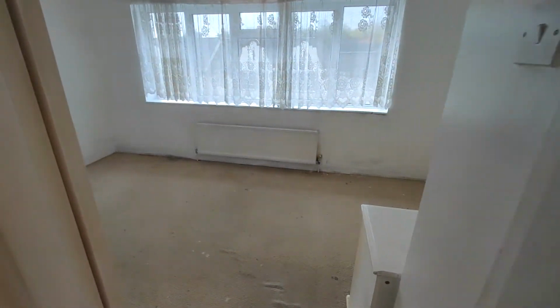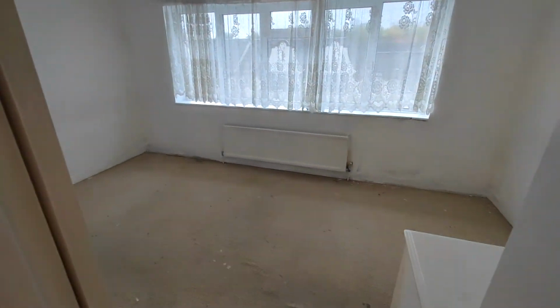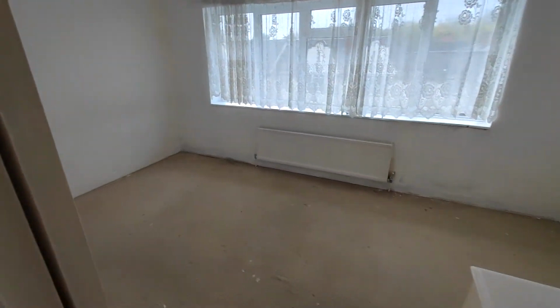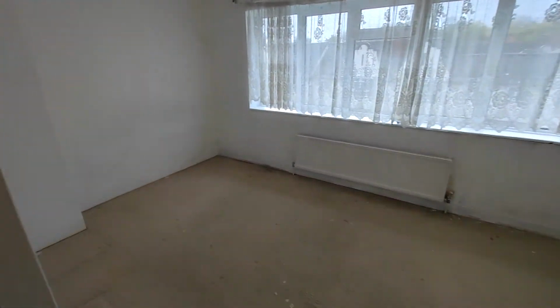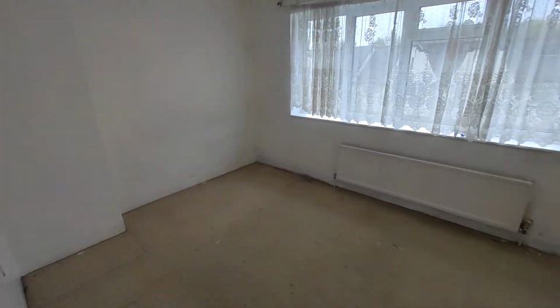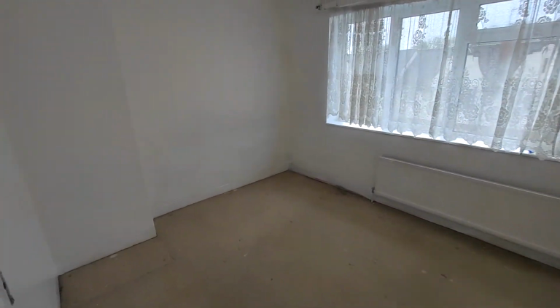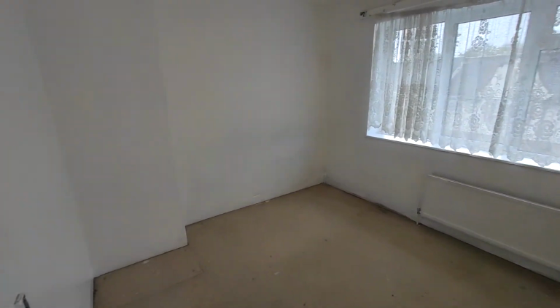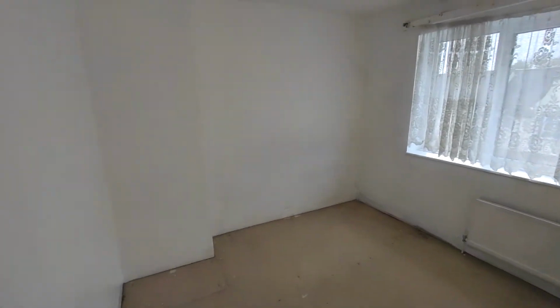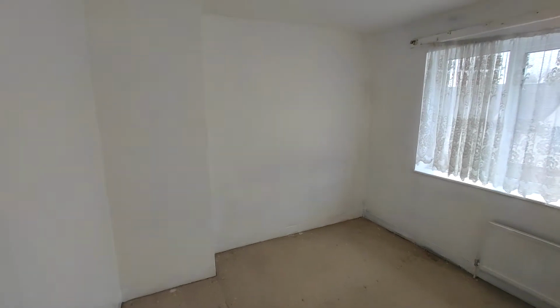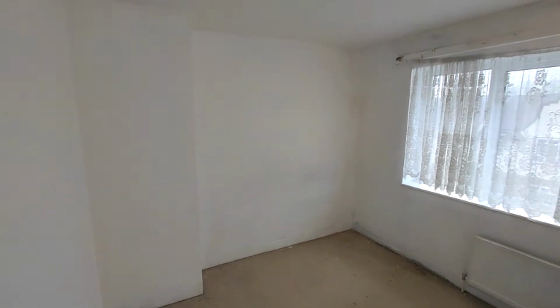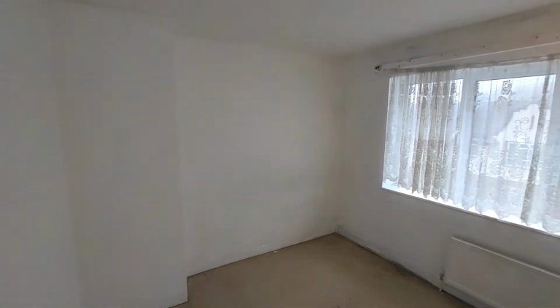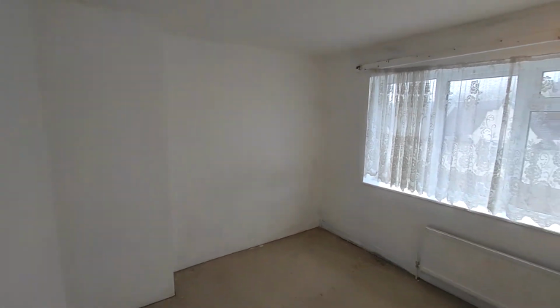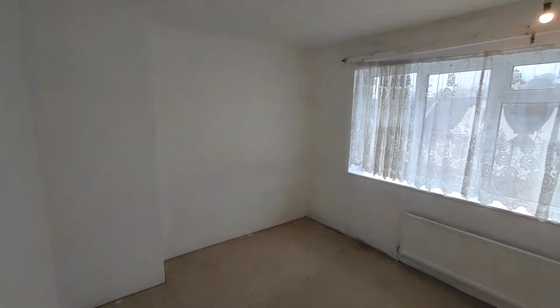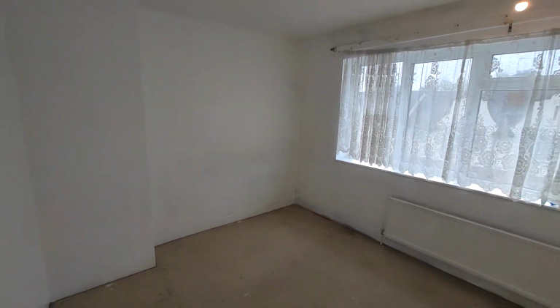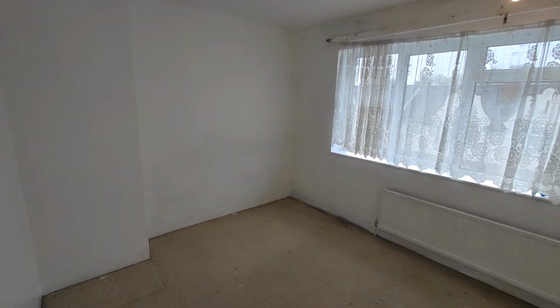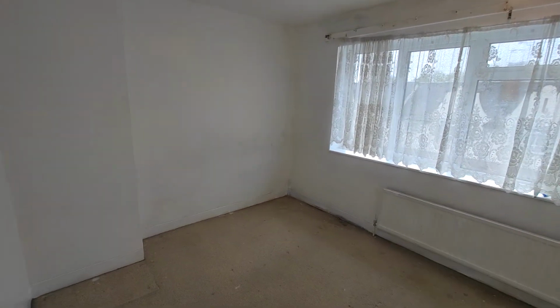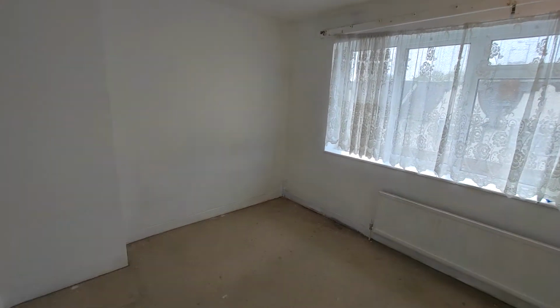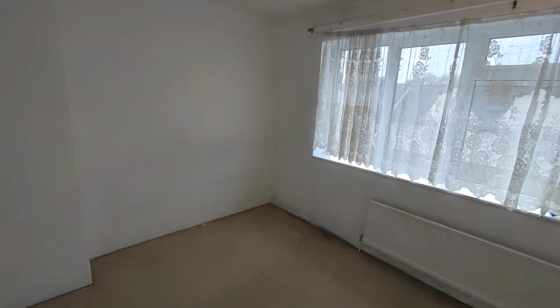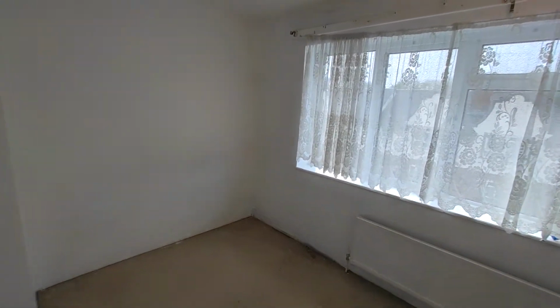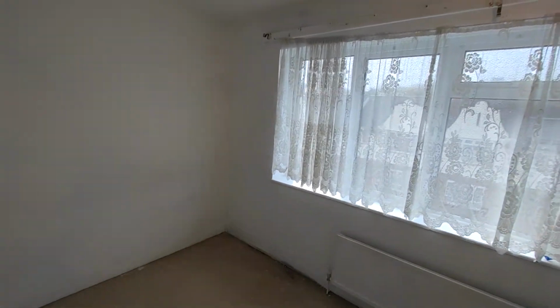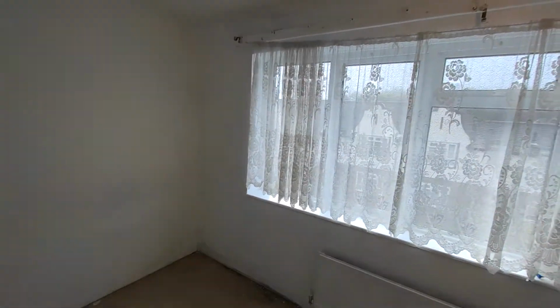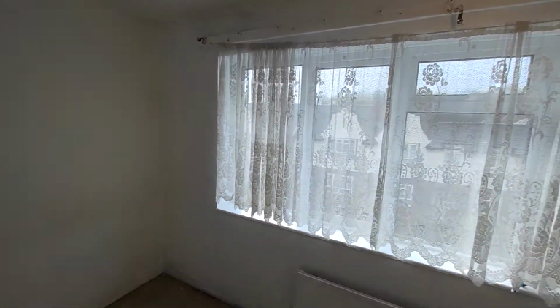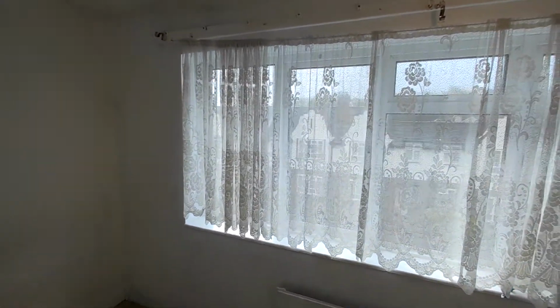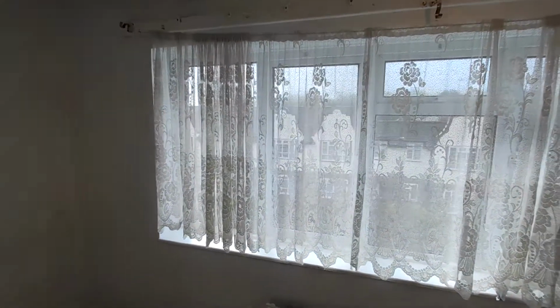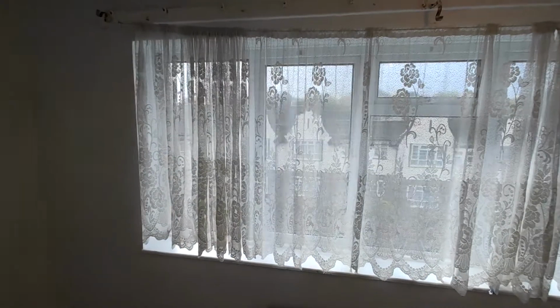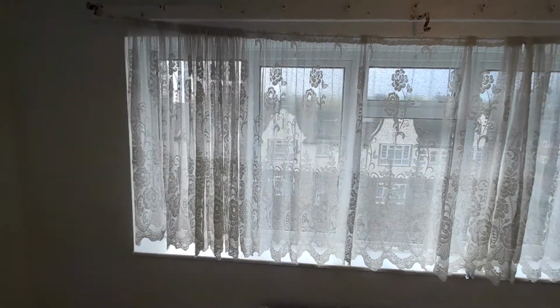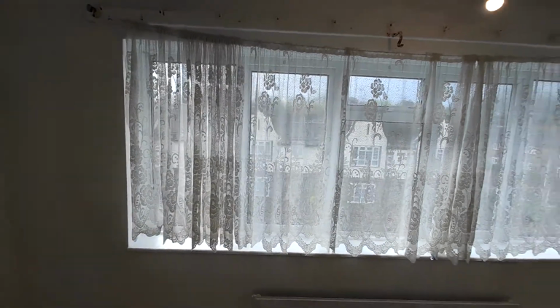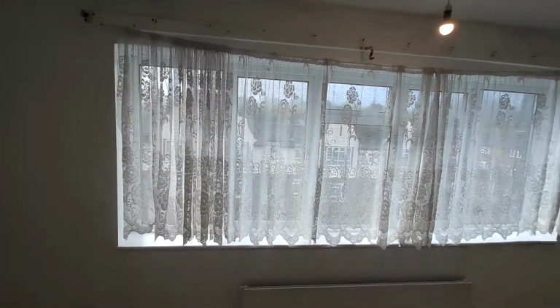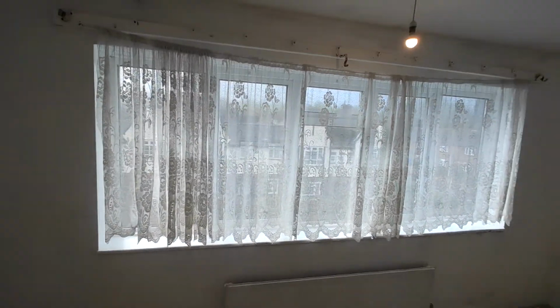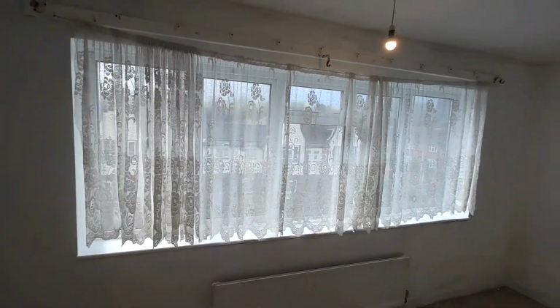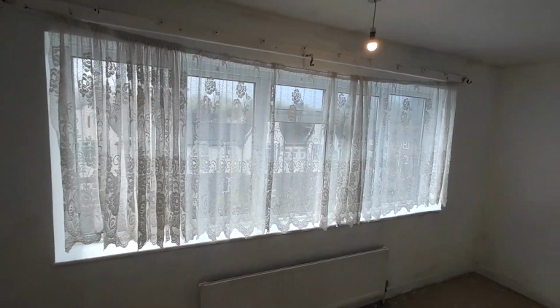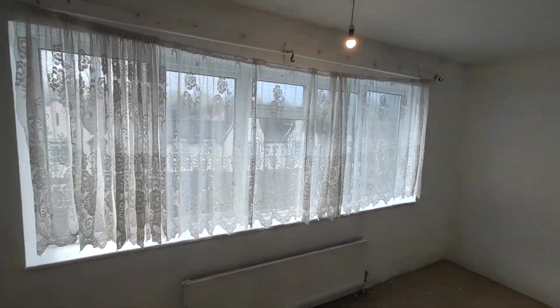That's bedroom one. Generous sized room. Again, lots of natural light comes through. Big window.